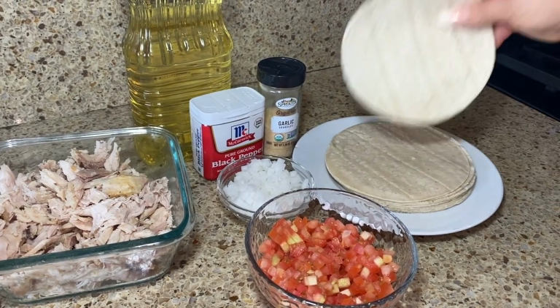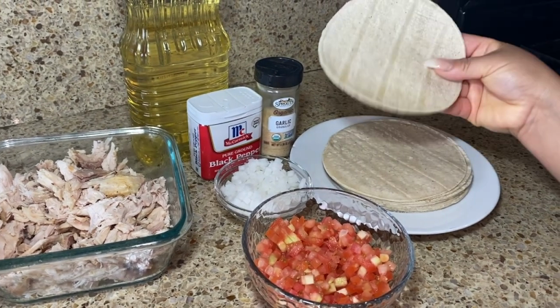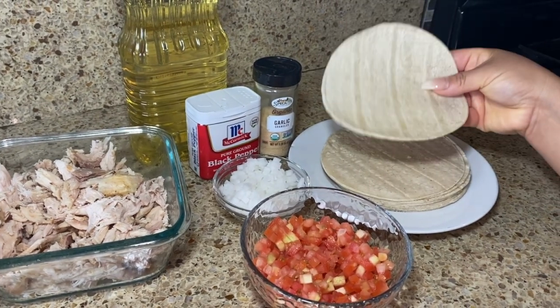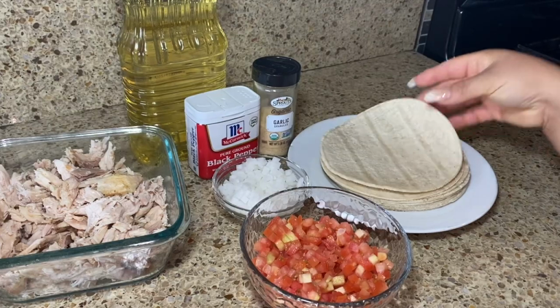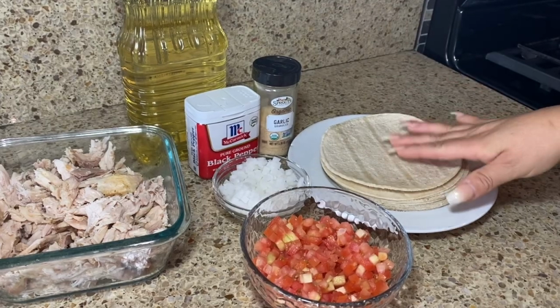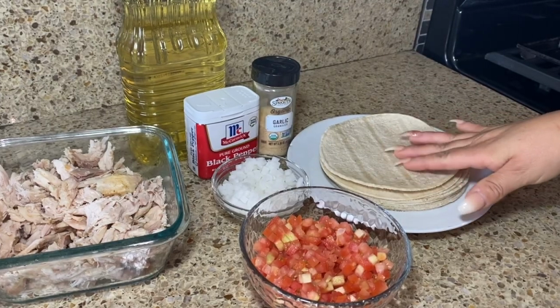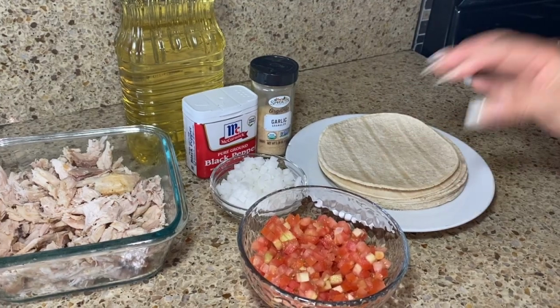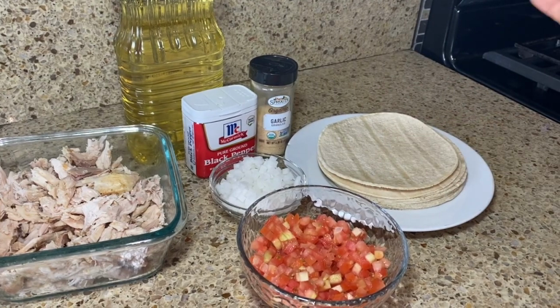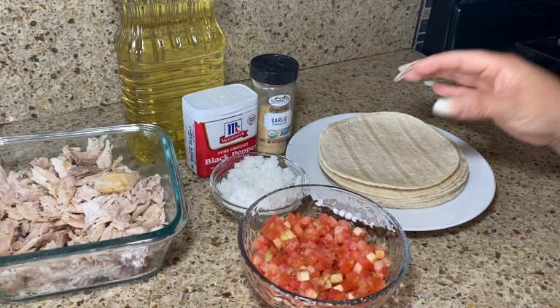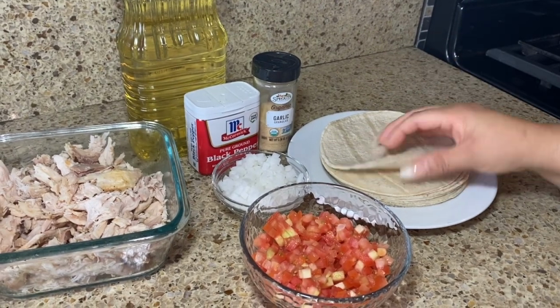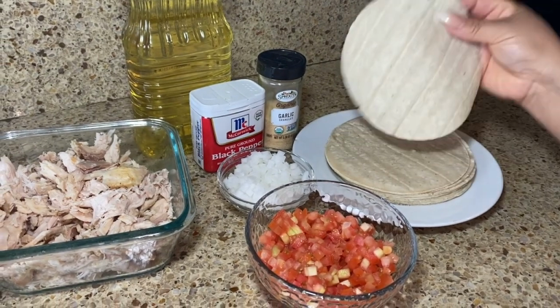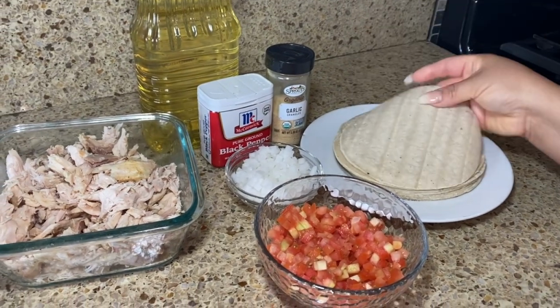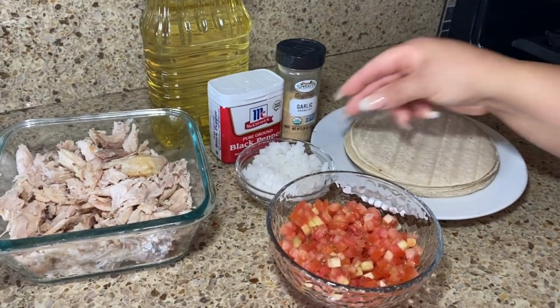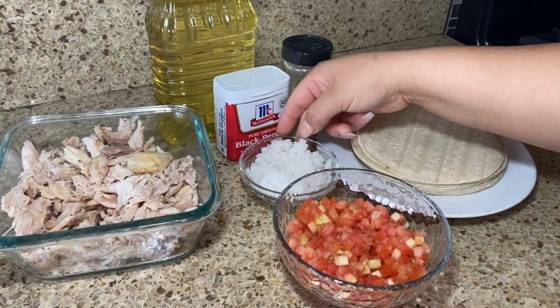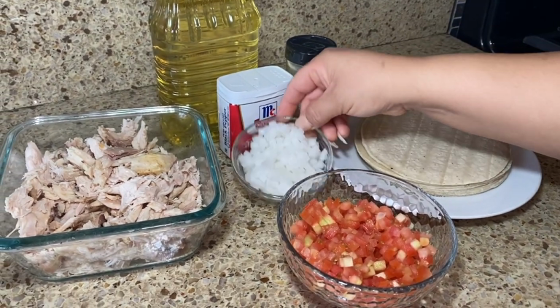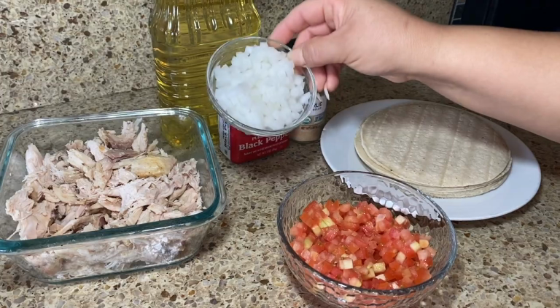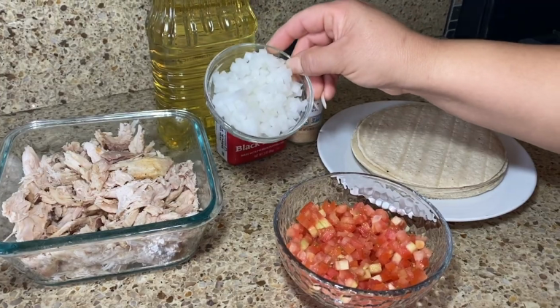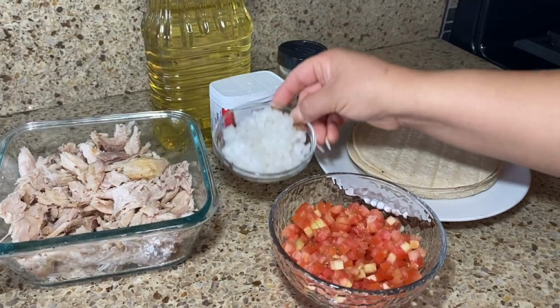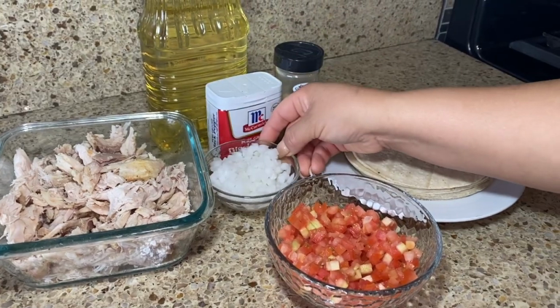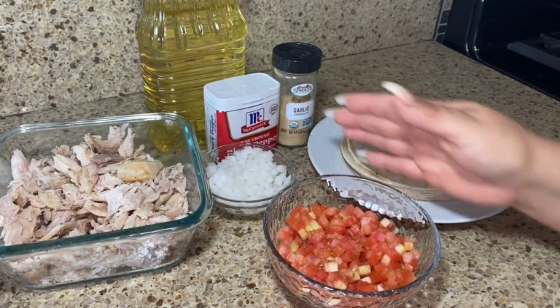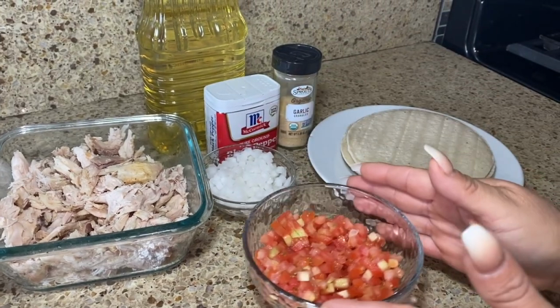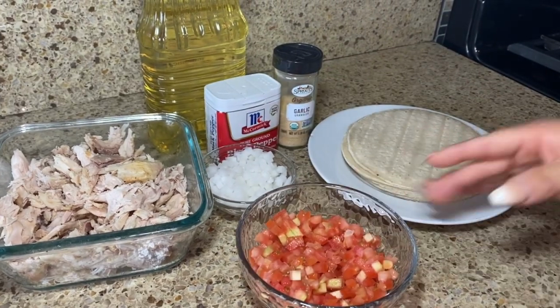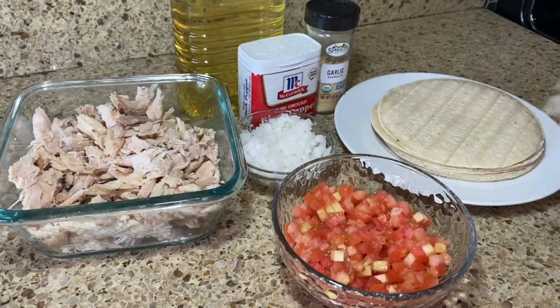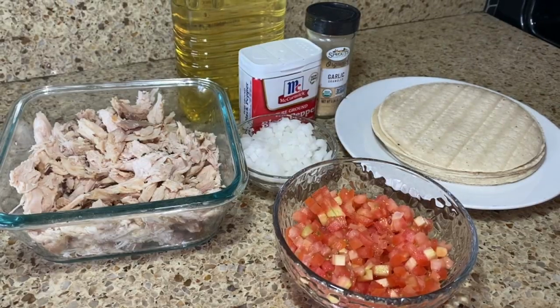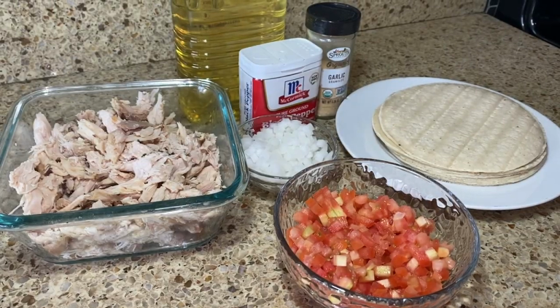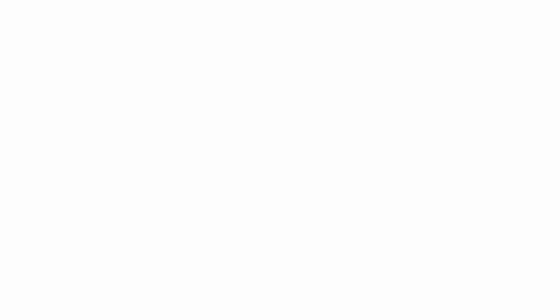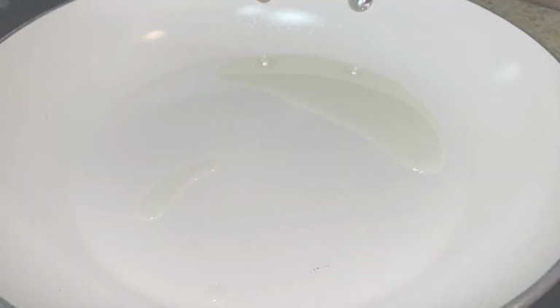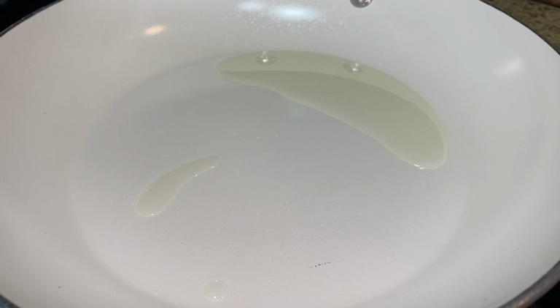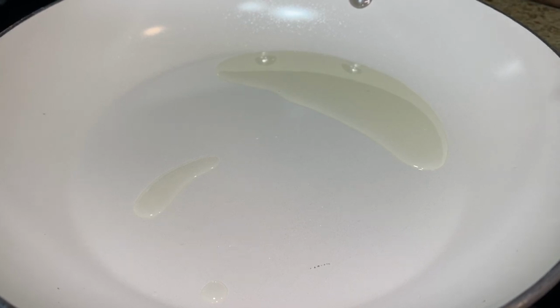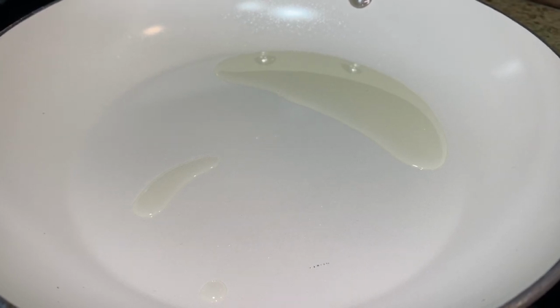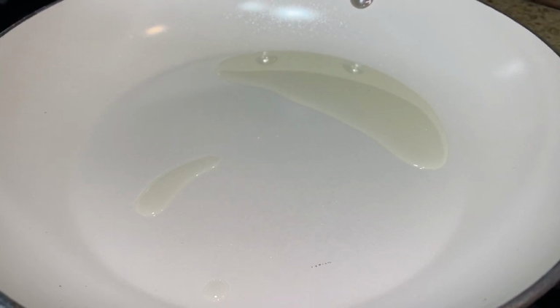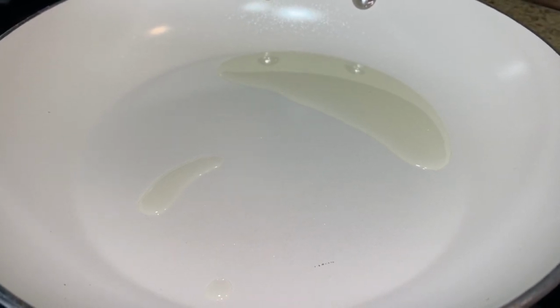This chicken already has an amazing flavor on its own. We have our corn tortillas — I do recommend using the white corn tortillas because if you use the yellow ones they don't get as crispy. And we have some chopped onion and chopped tomato.